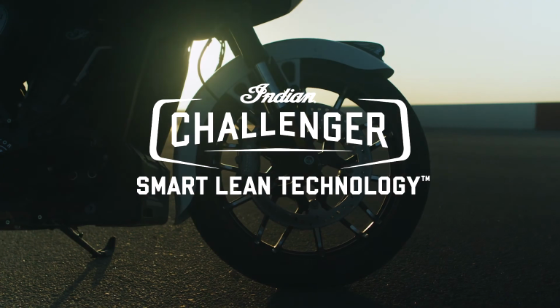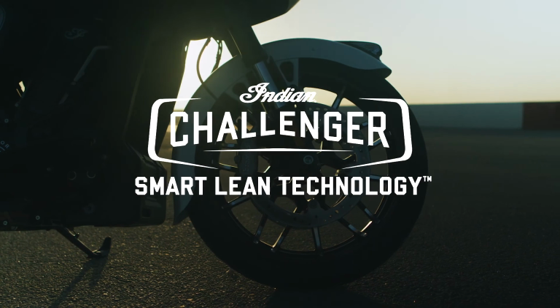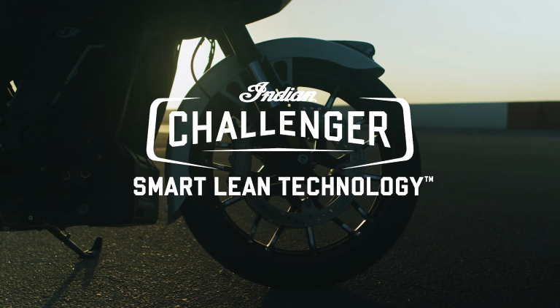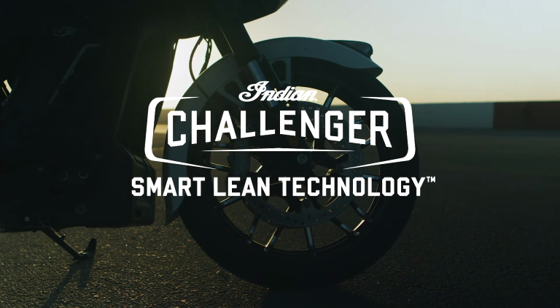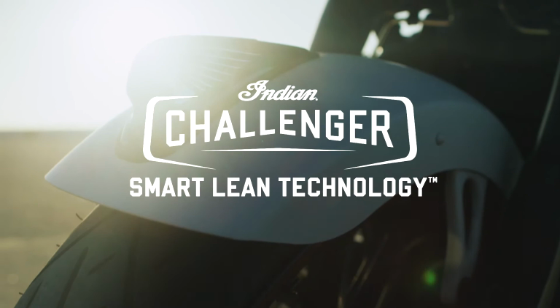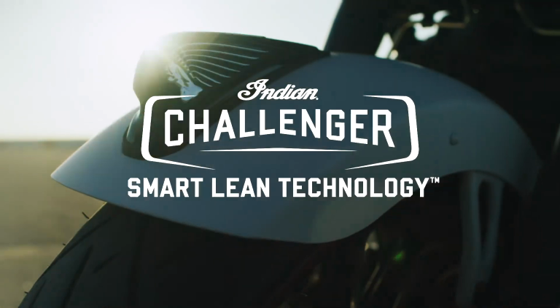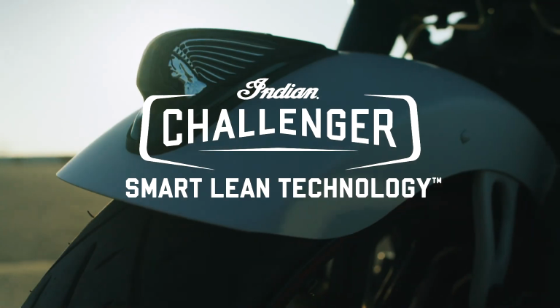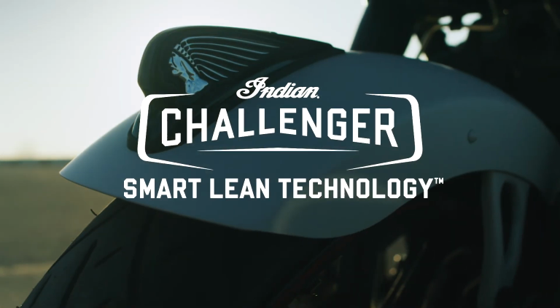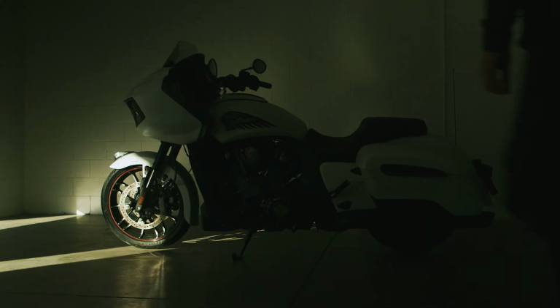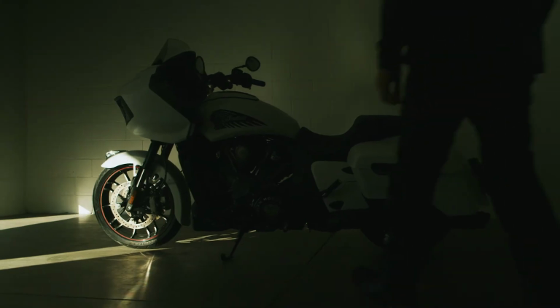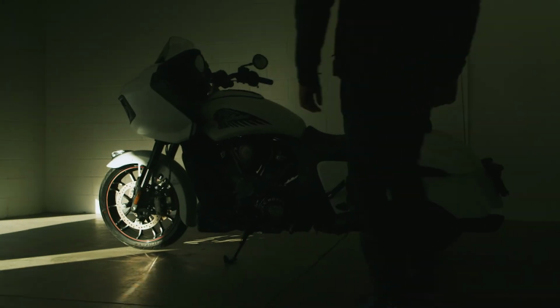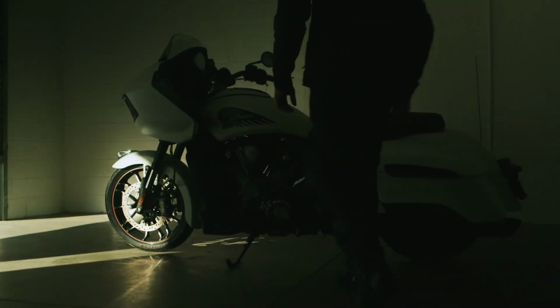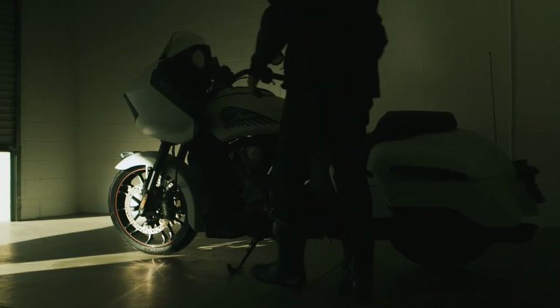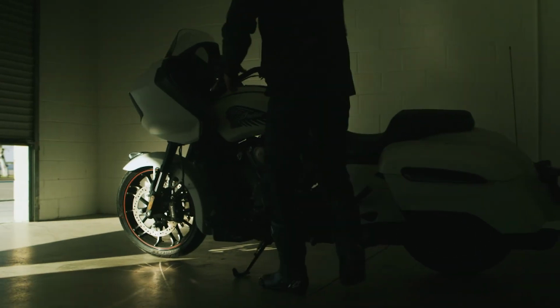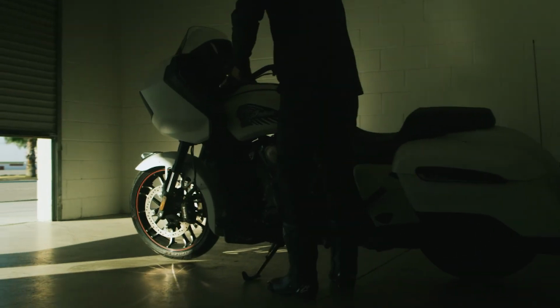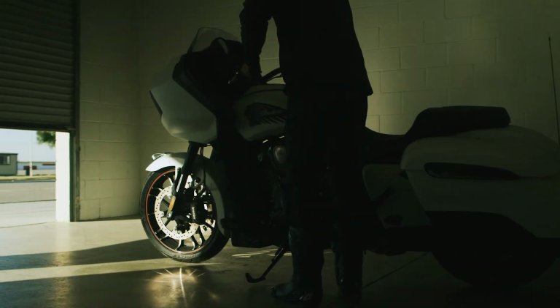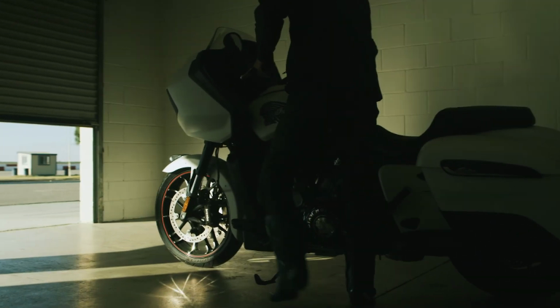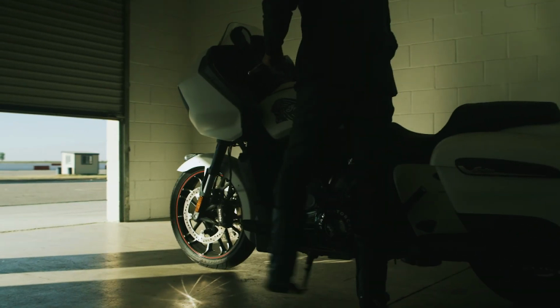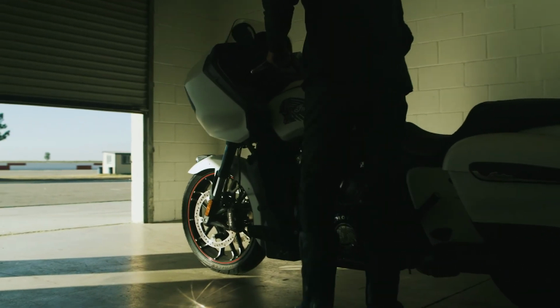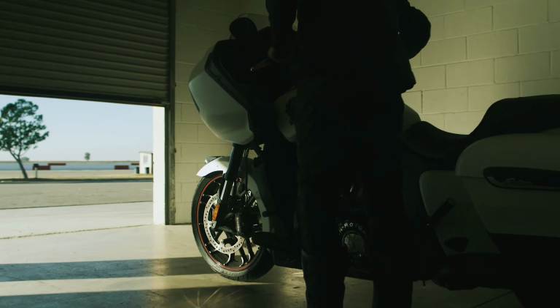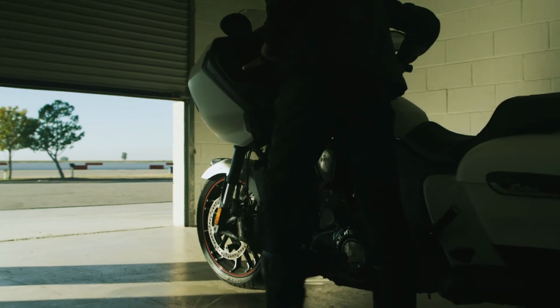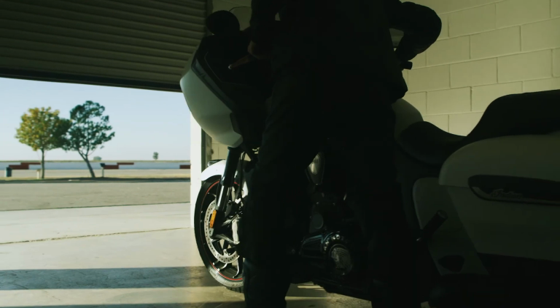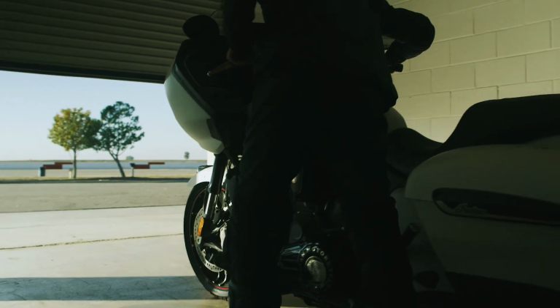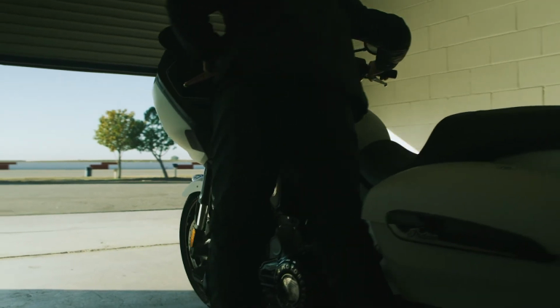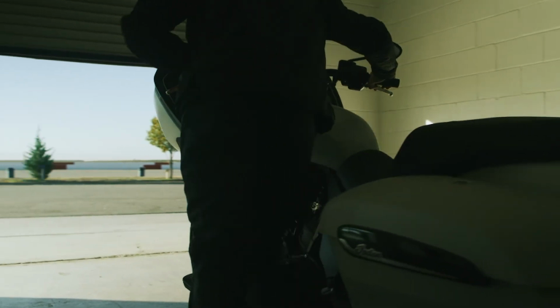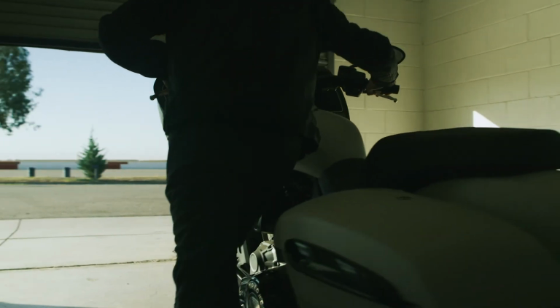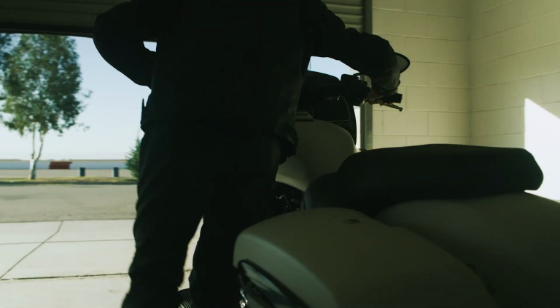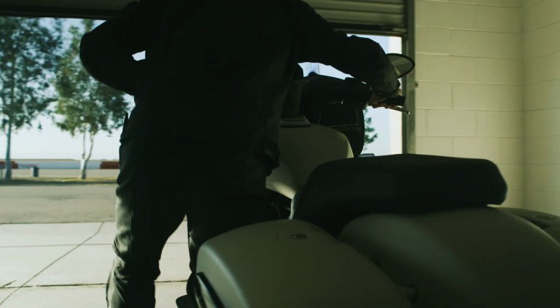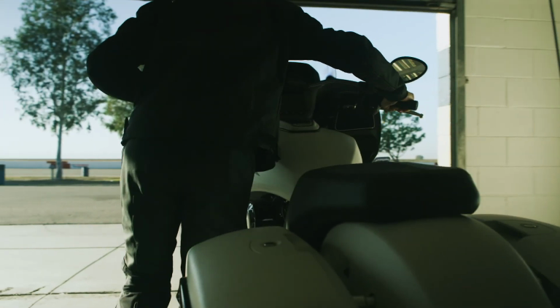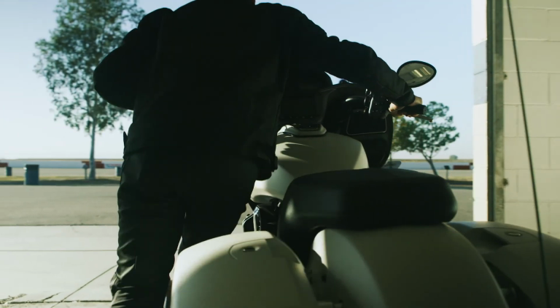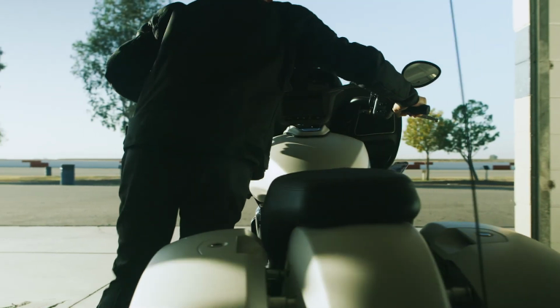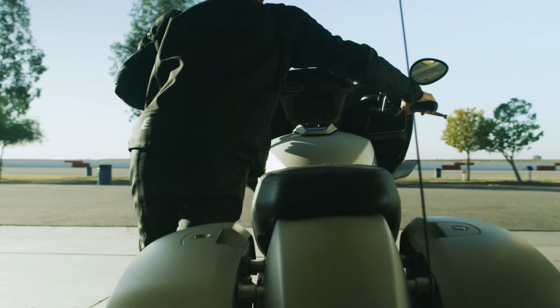The Indian Challenger redefines fully loaded with the widest array of features and benefits of any American V-twin bagger. But its most impressive feature may just be something you can't see.